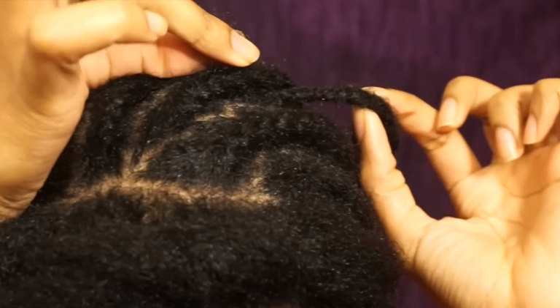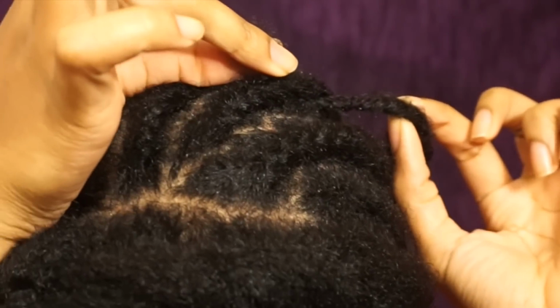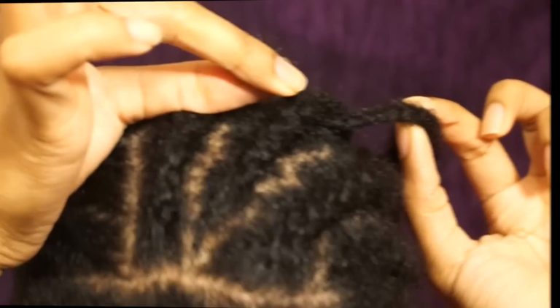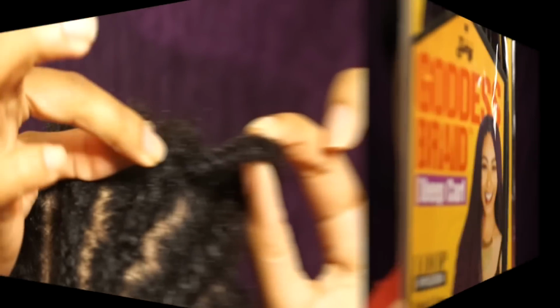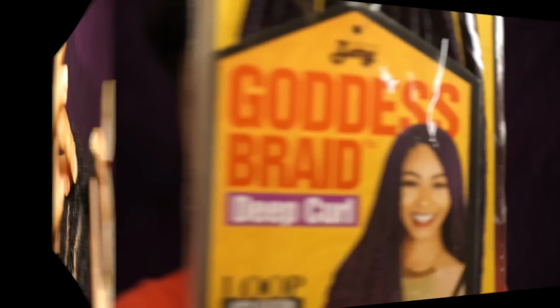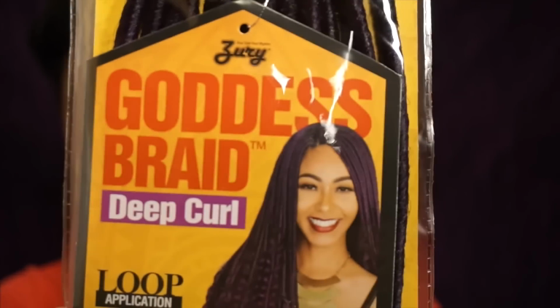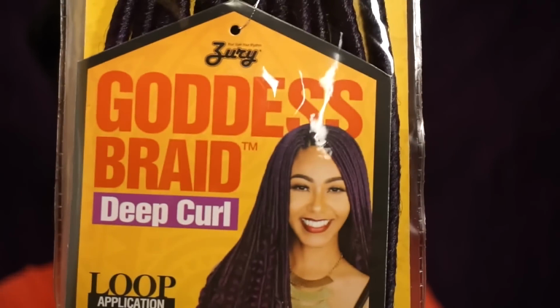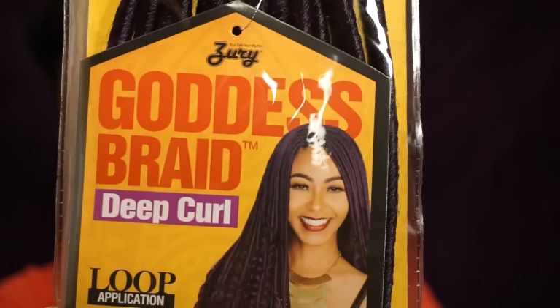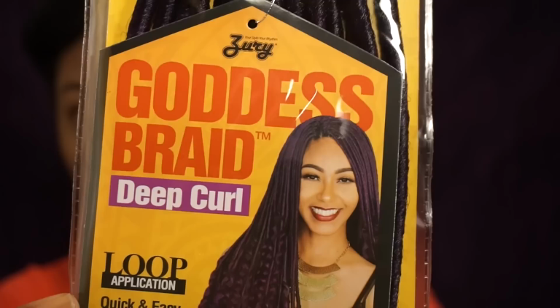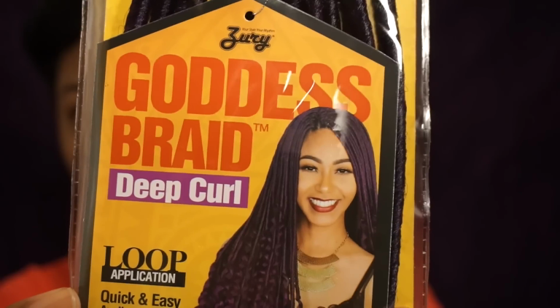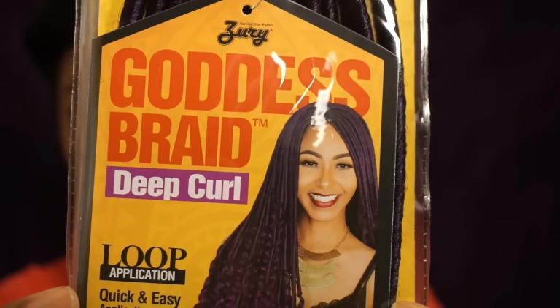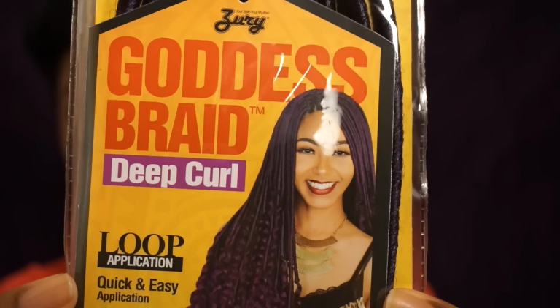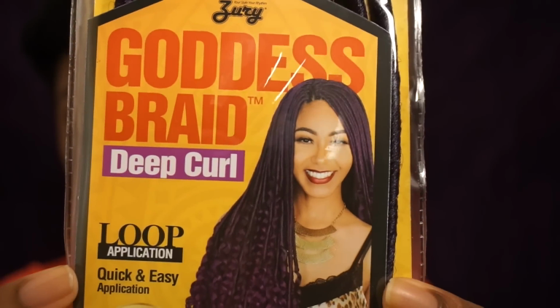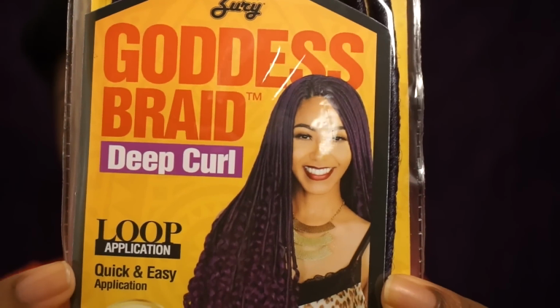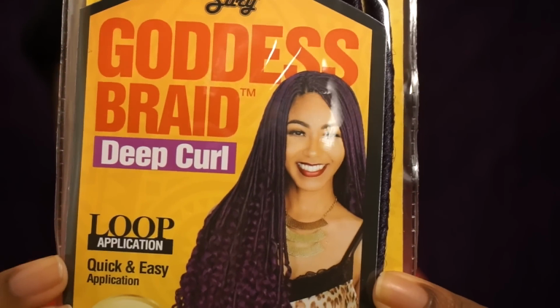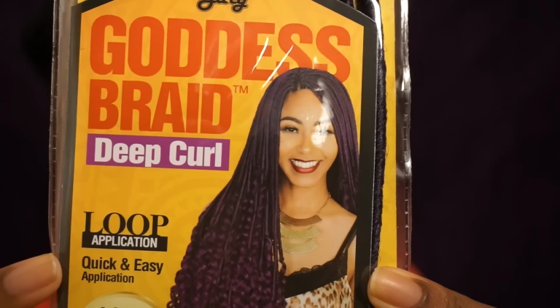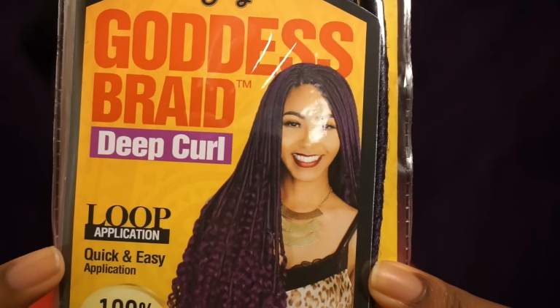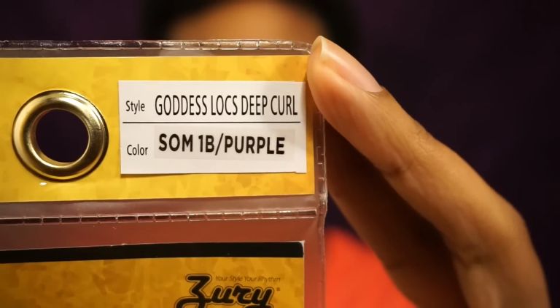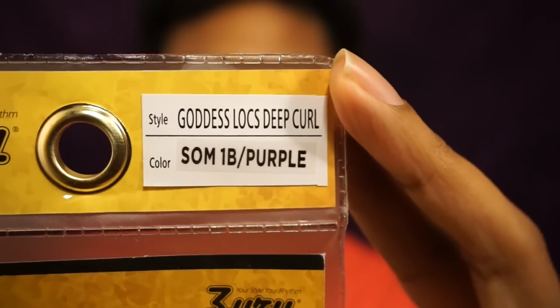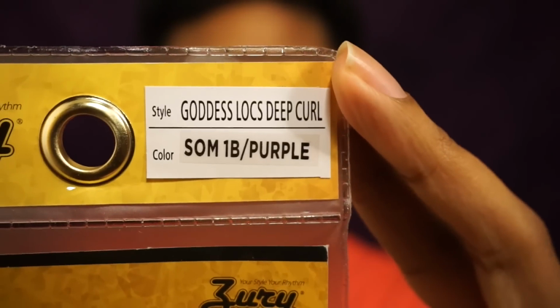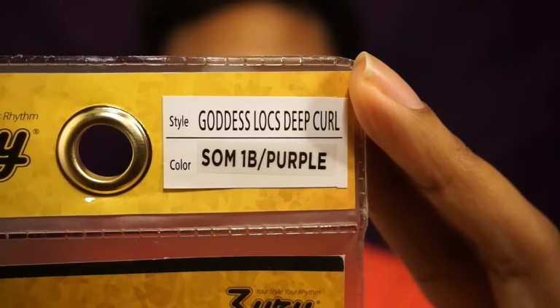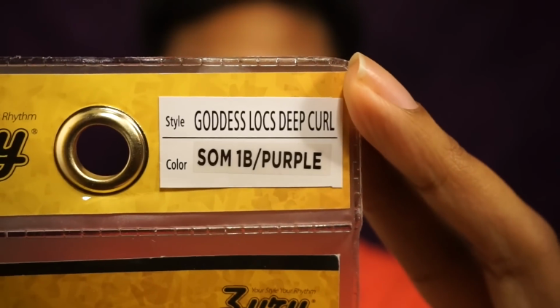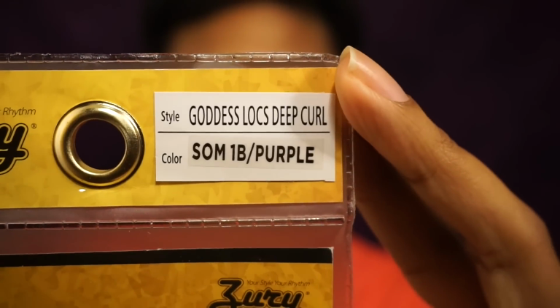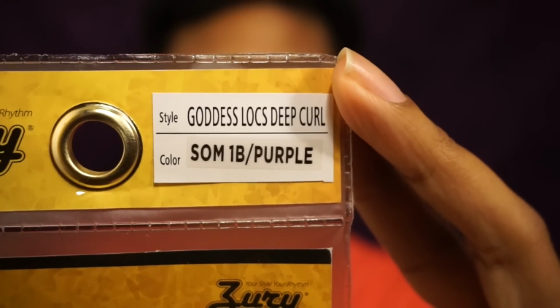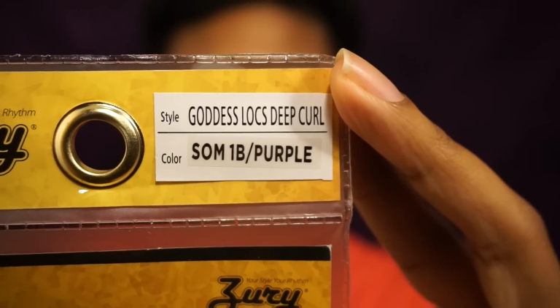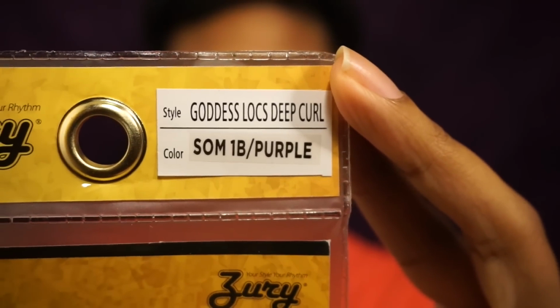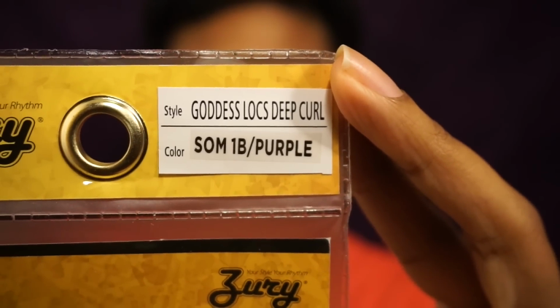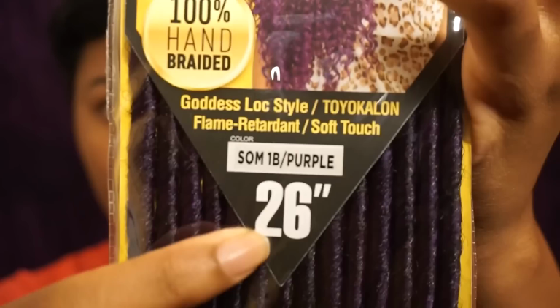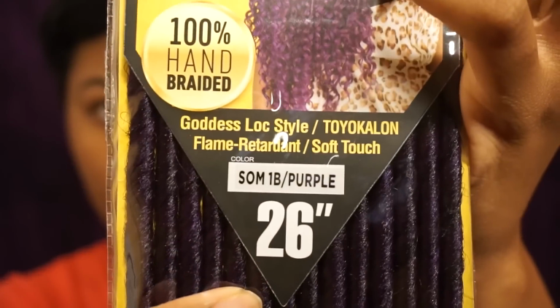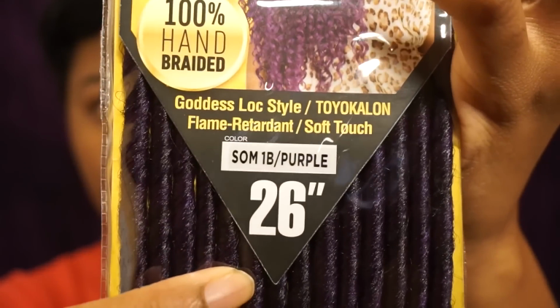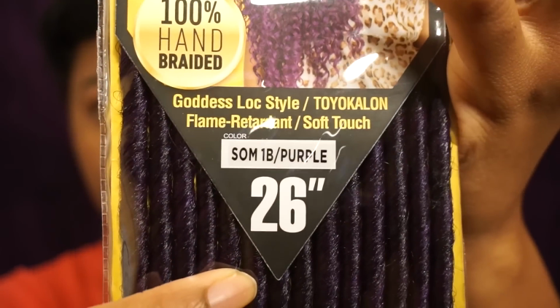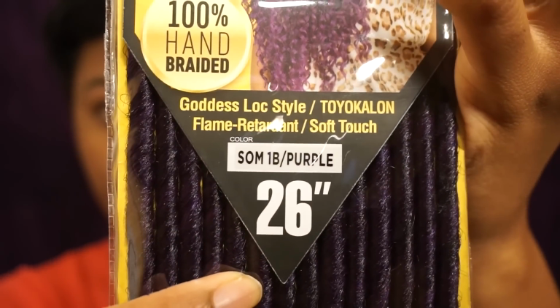Now on to the hair. I ordered 12 packs from youfuzzy.com in the blended 1B purple ombre, and the length was 26 inches.